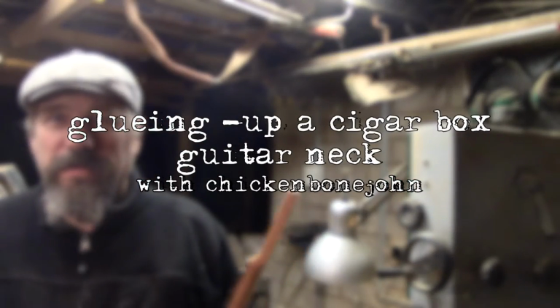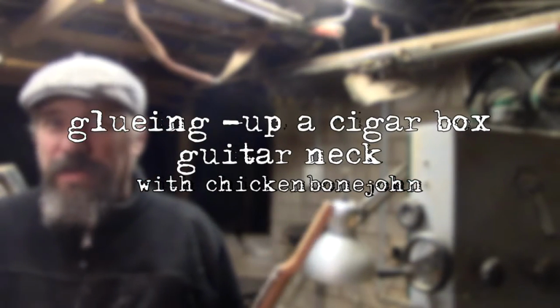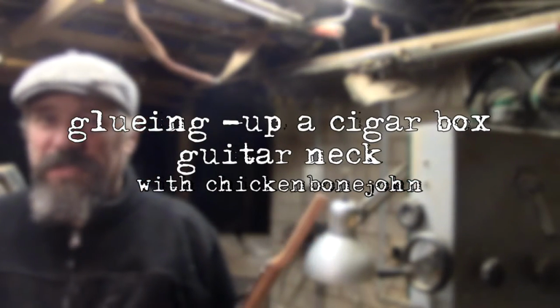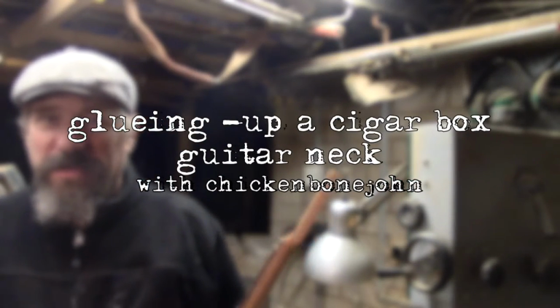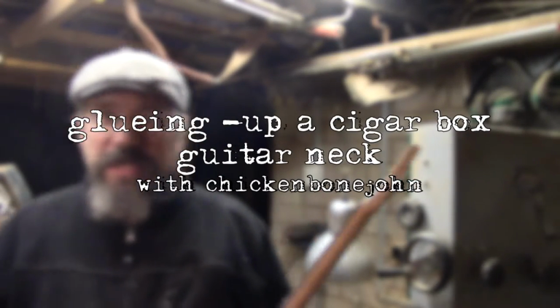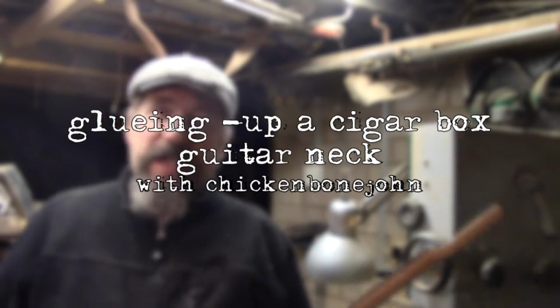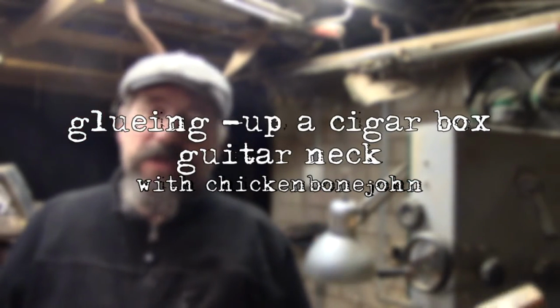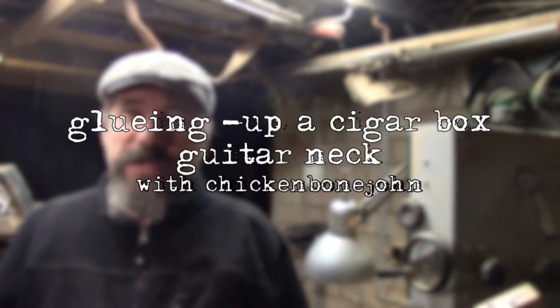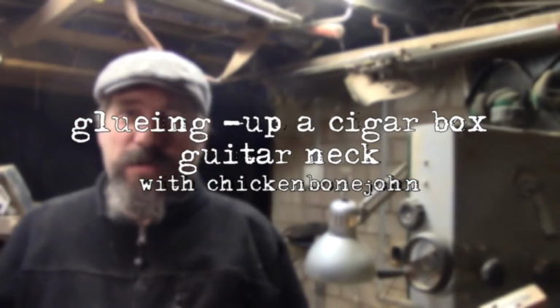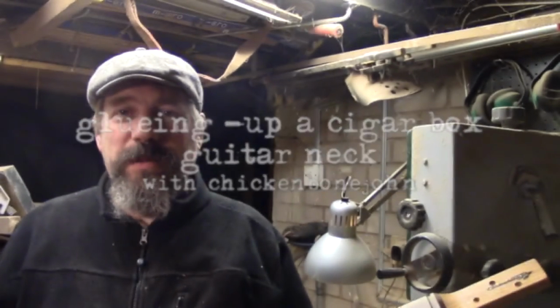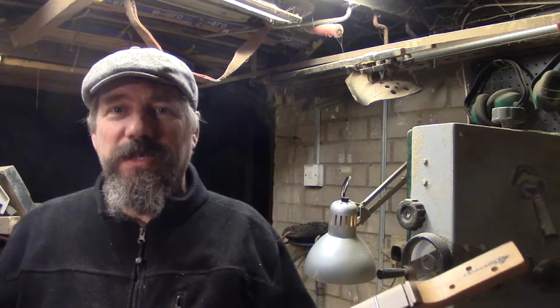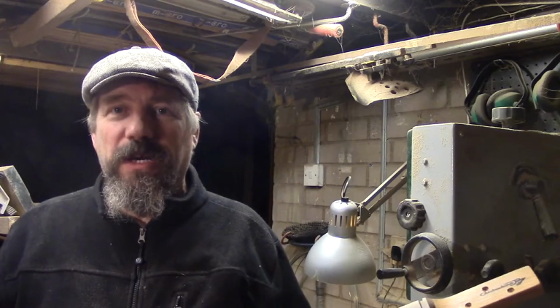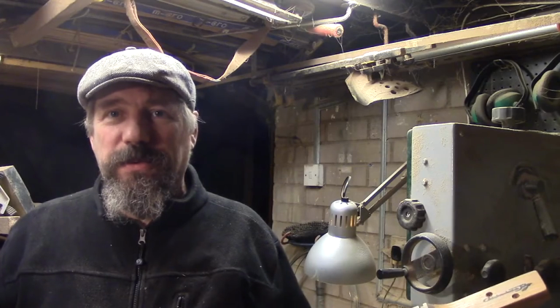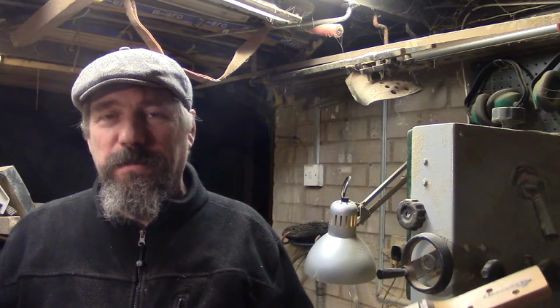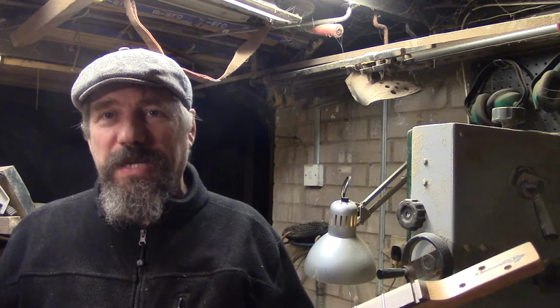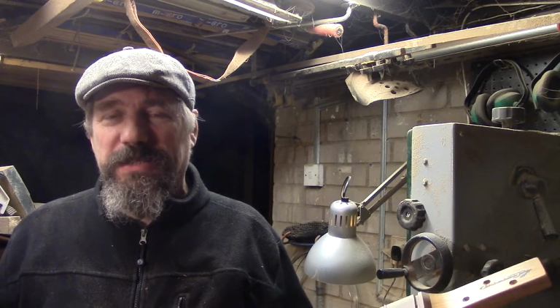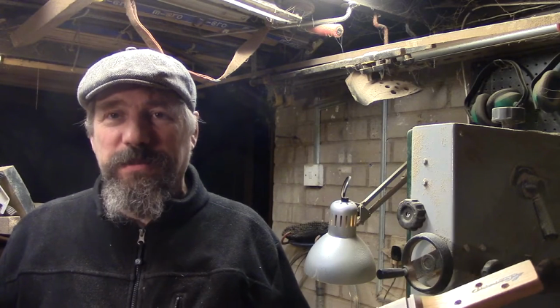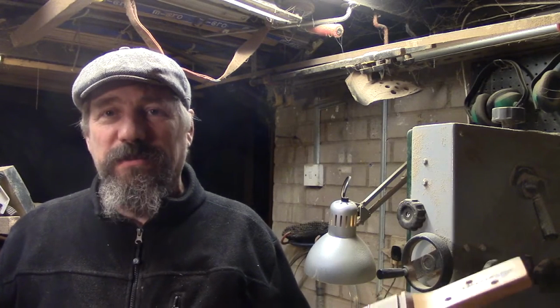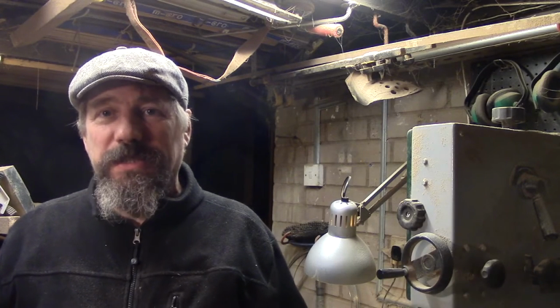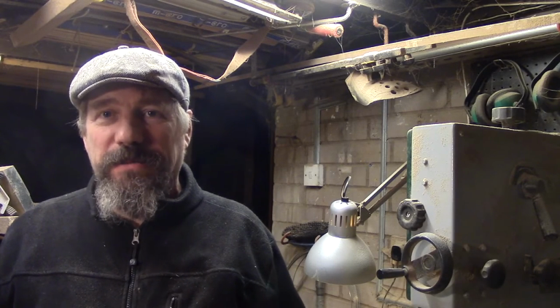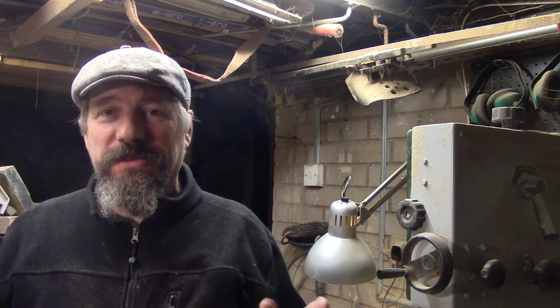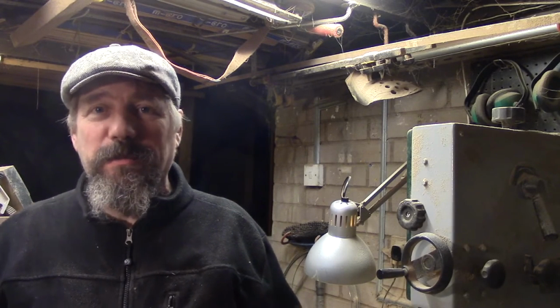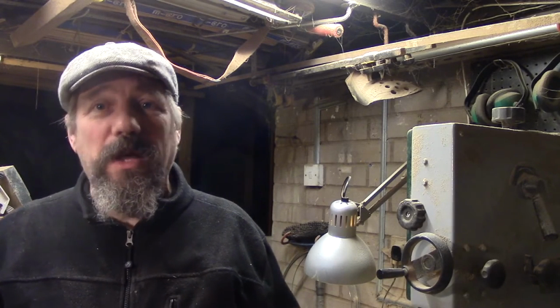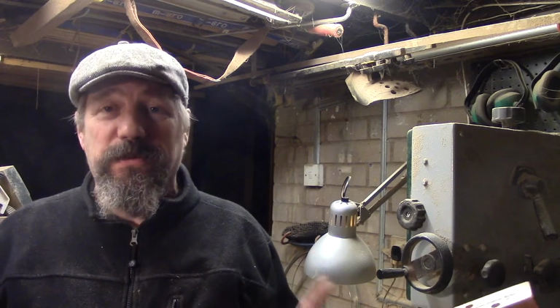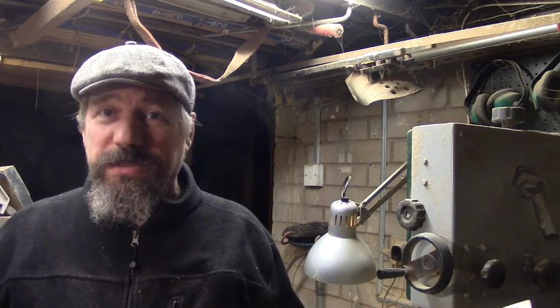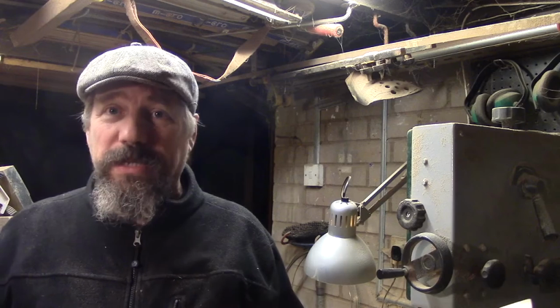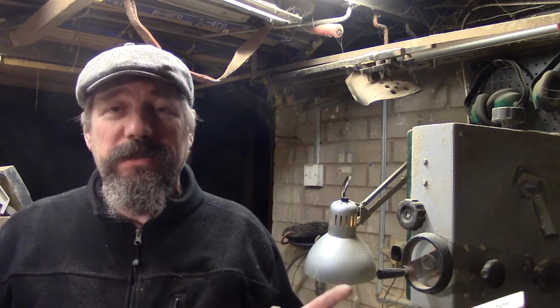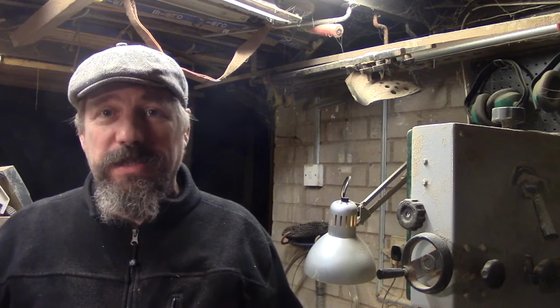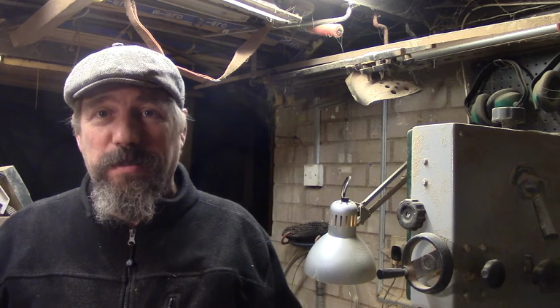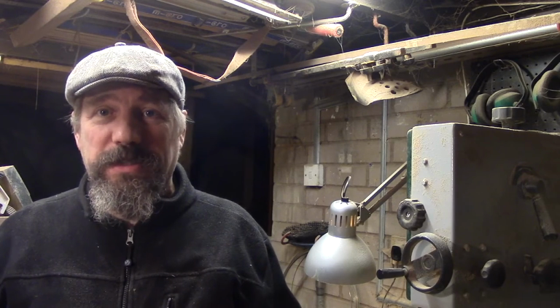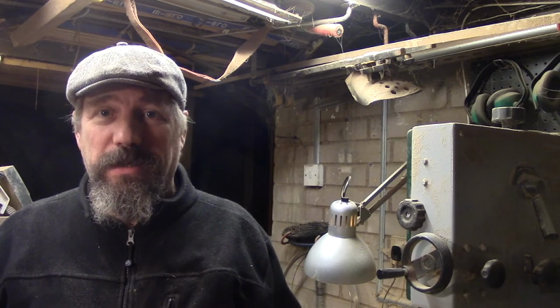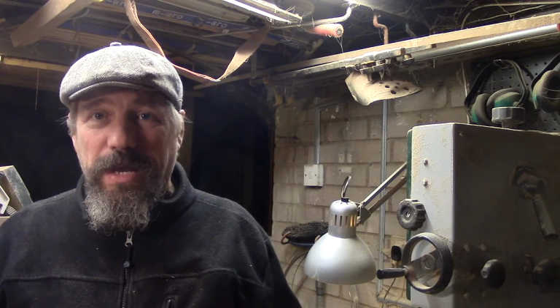Hi, Chickenbone John here in my workshop. I'm just going to go through the basic steps of putting together a simple three-string cigar box guitar neck.